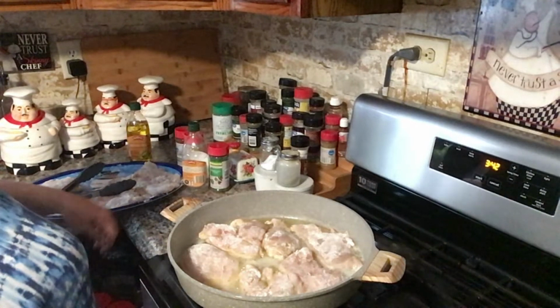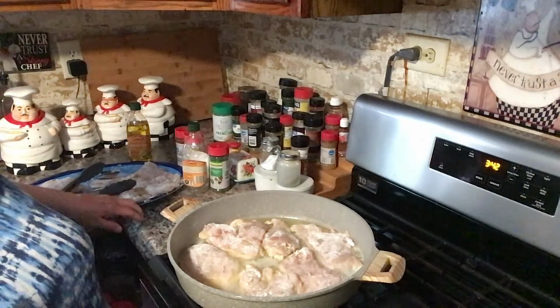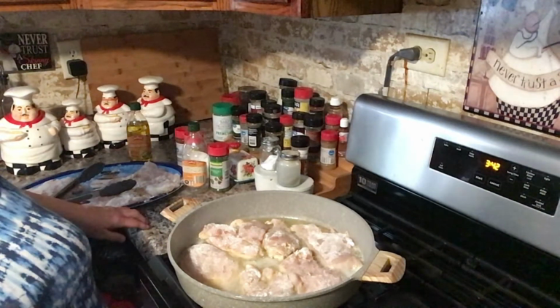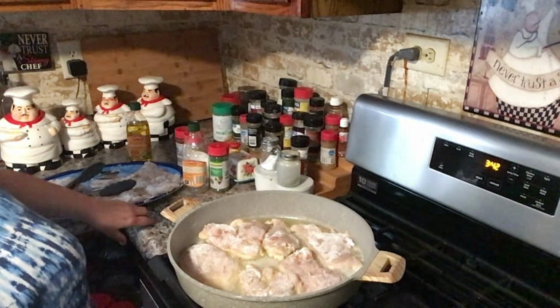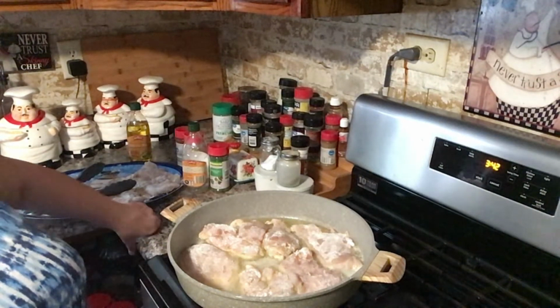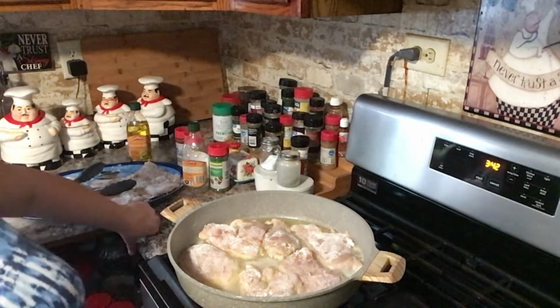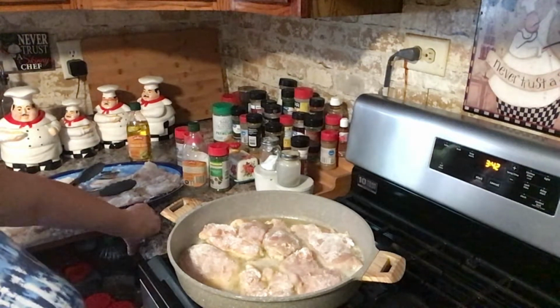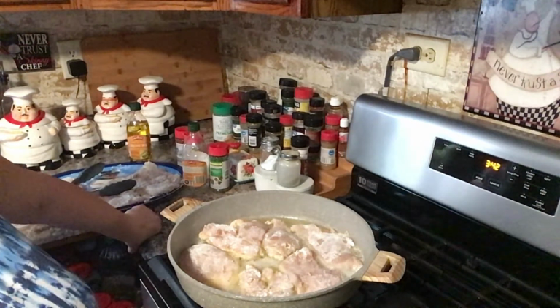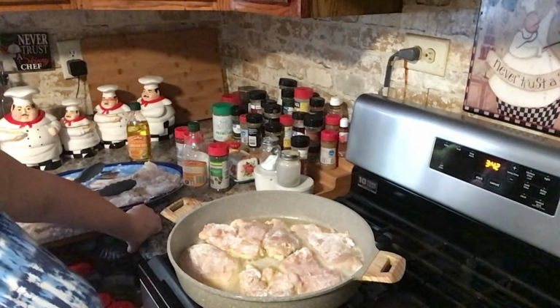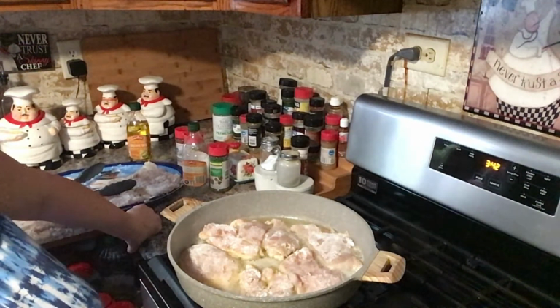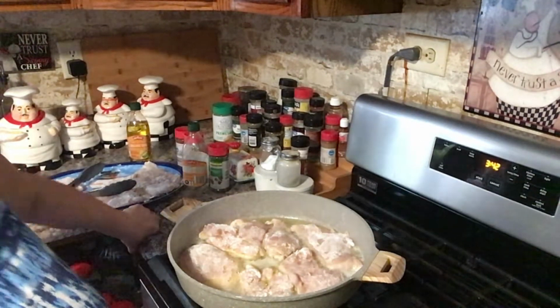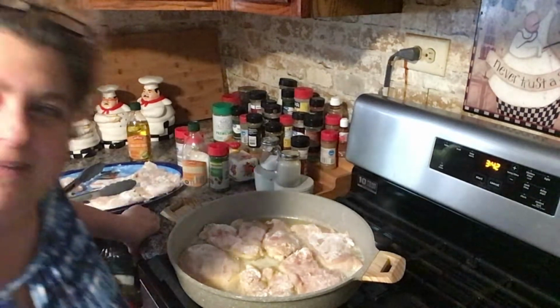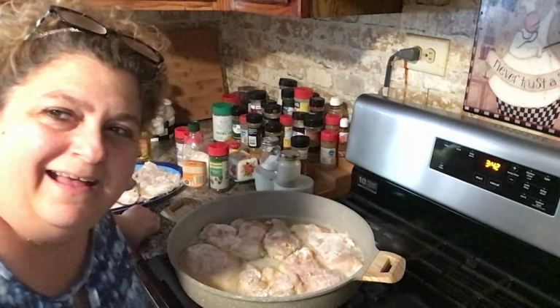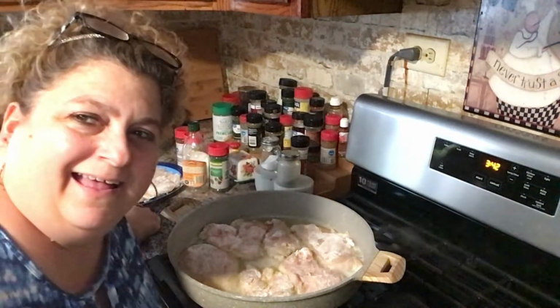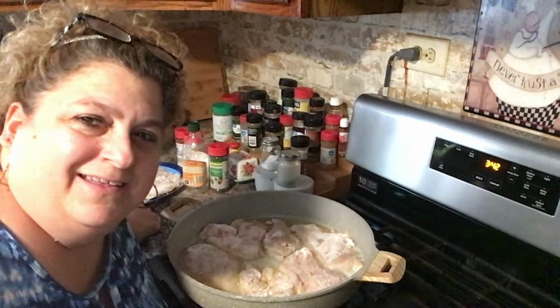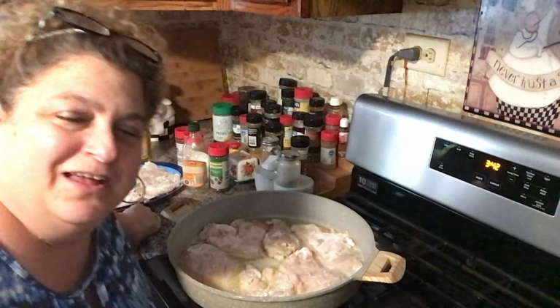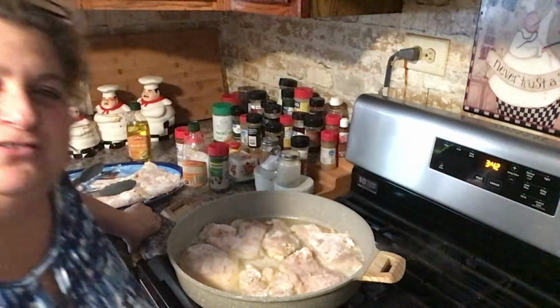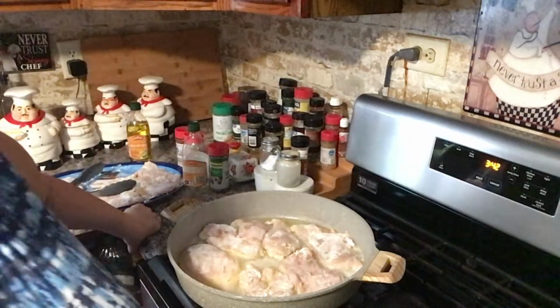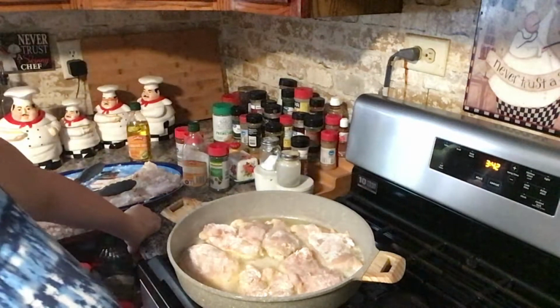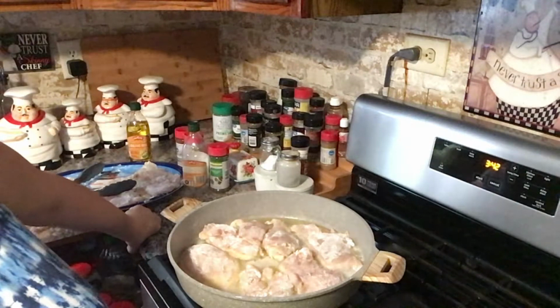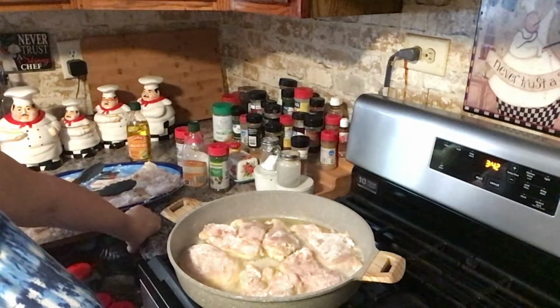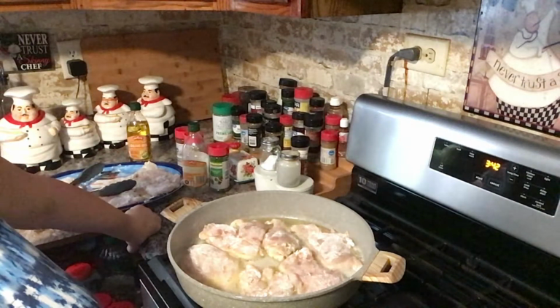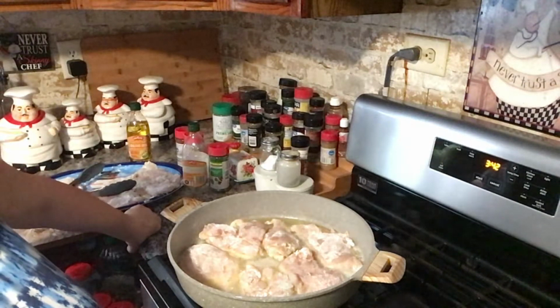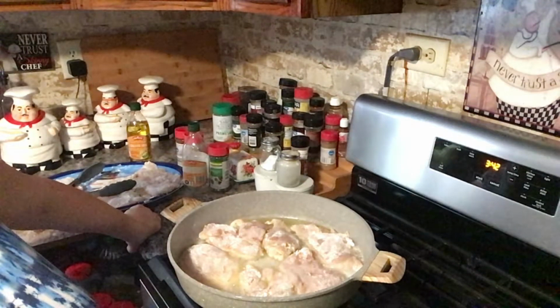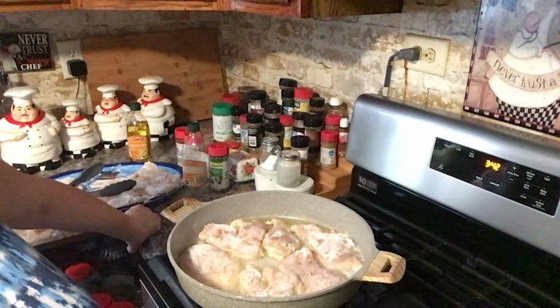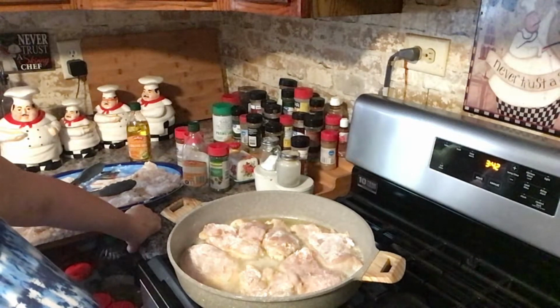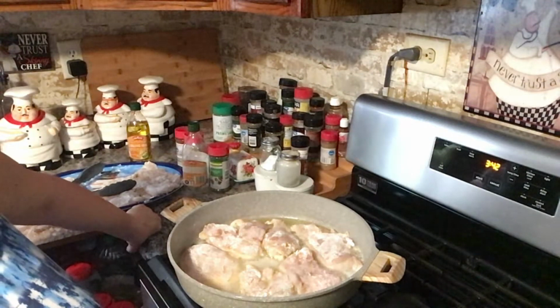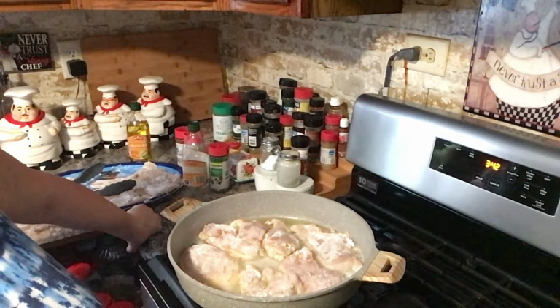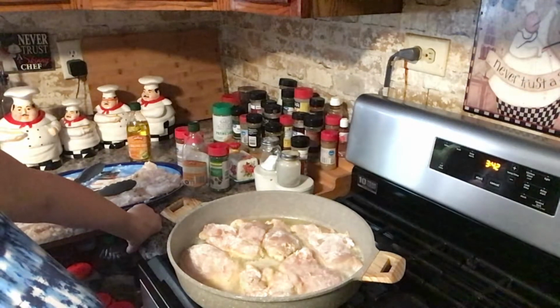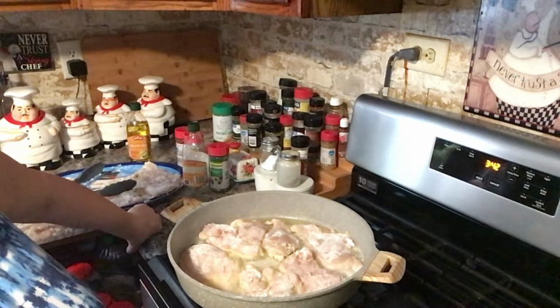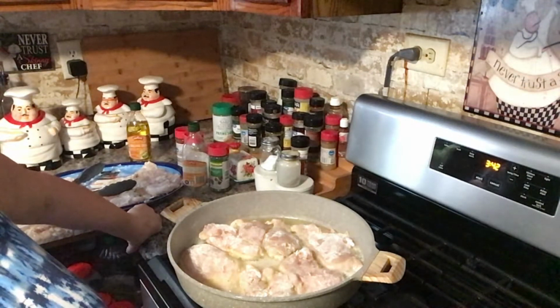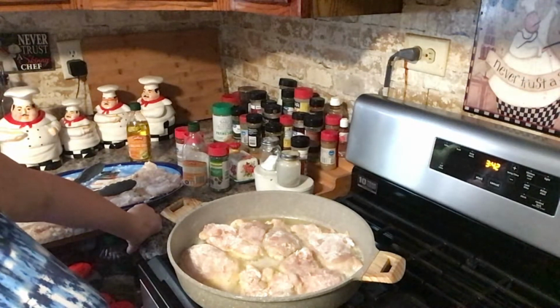Hey everyone, welcome back to an episode of Create with Linda. Hi guys! So, I'm coming on — it's Sunday and I'm making chicken marsala for dinner tonight.